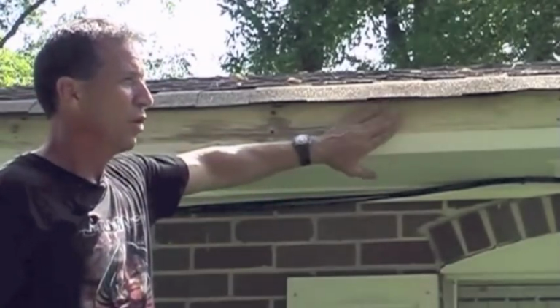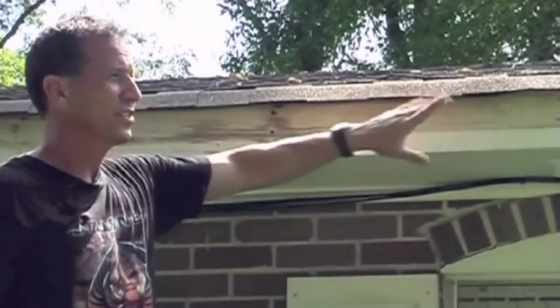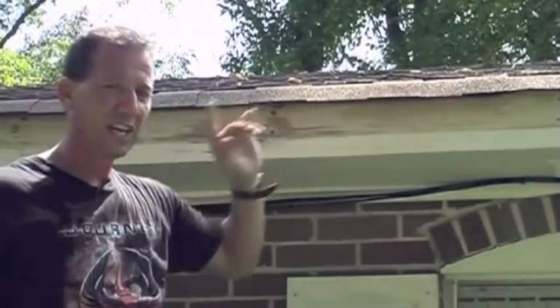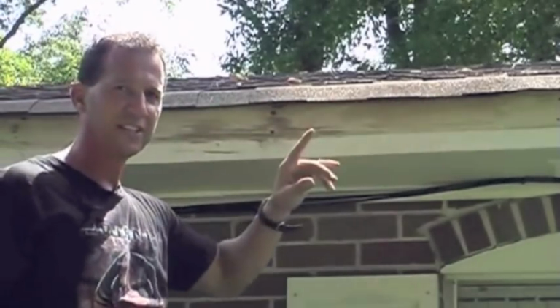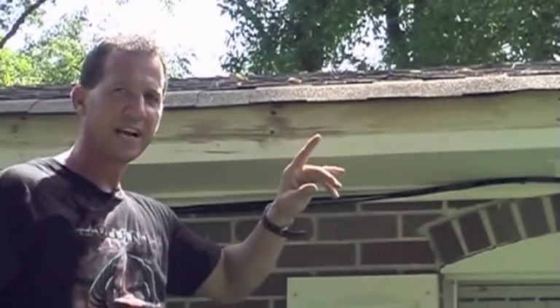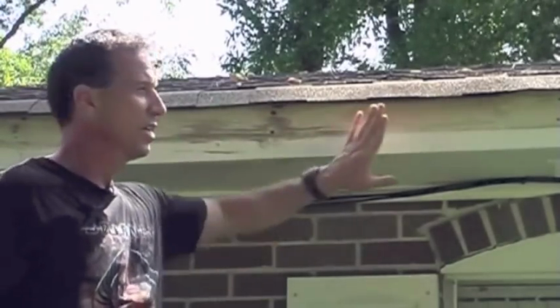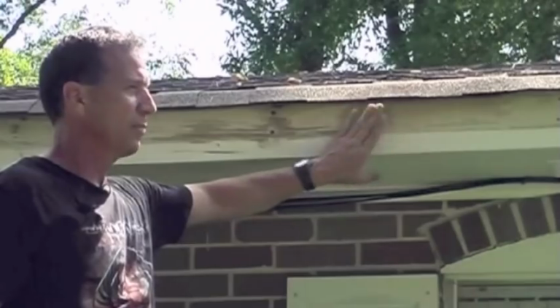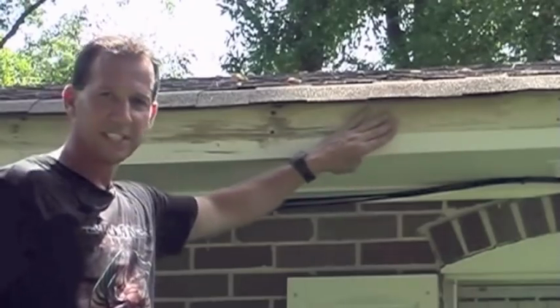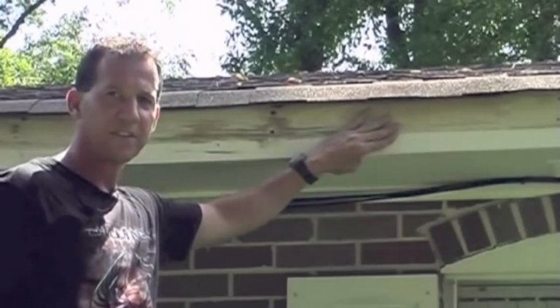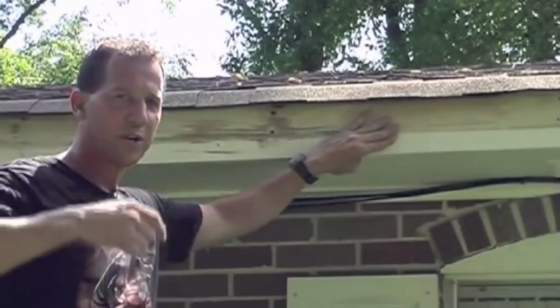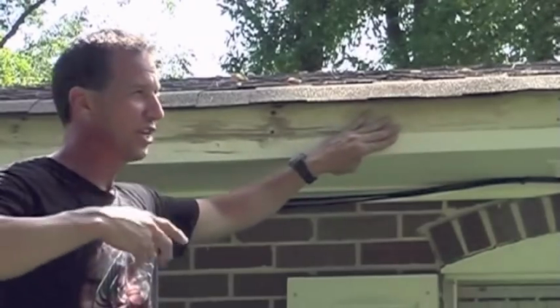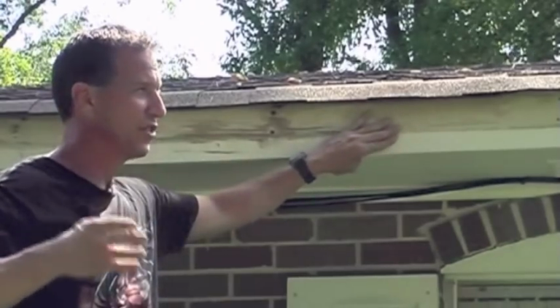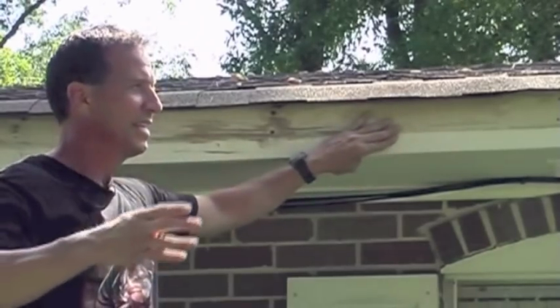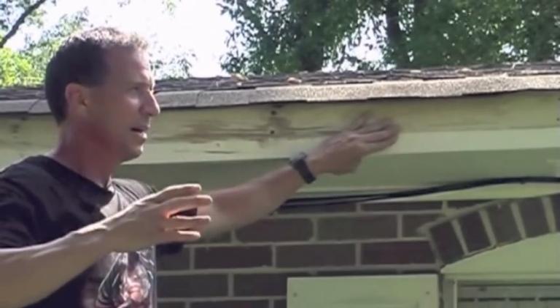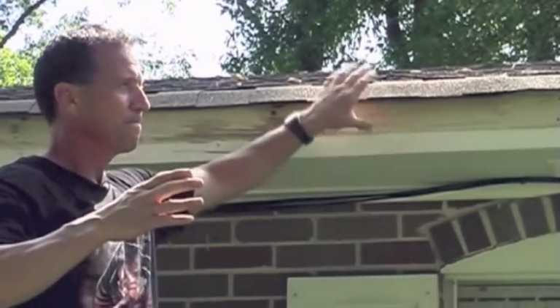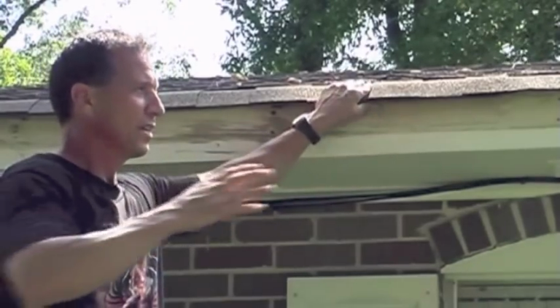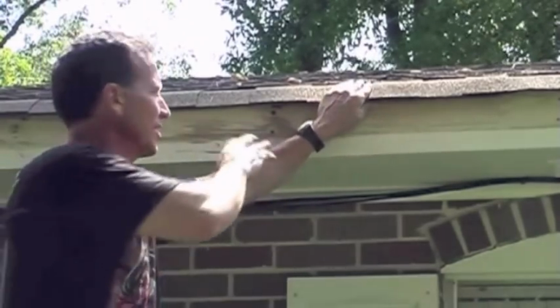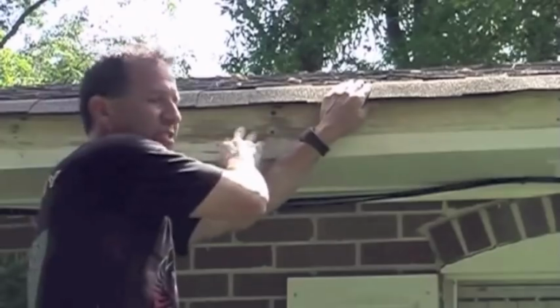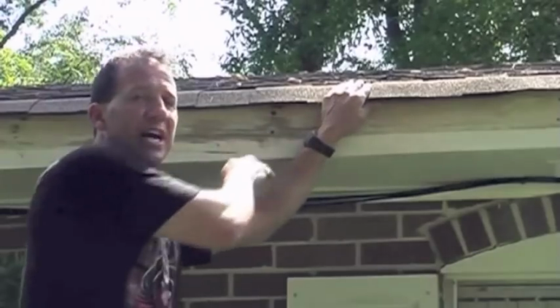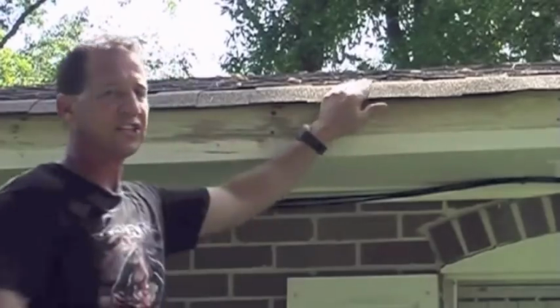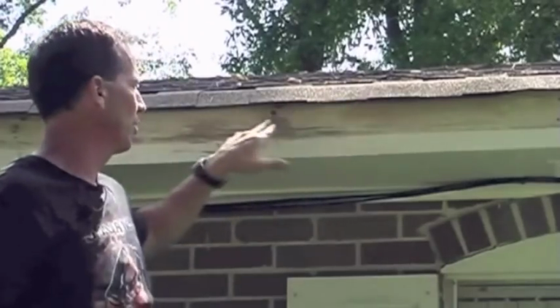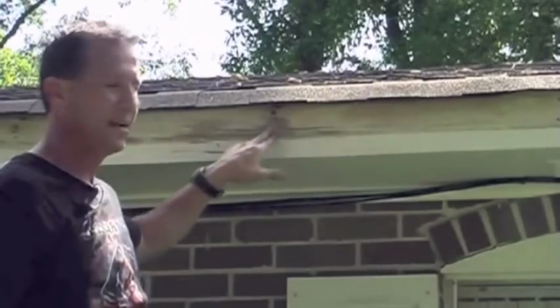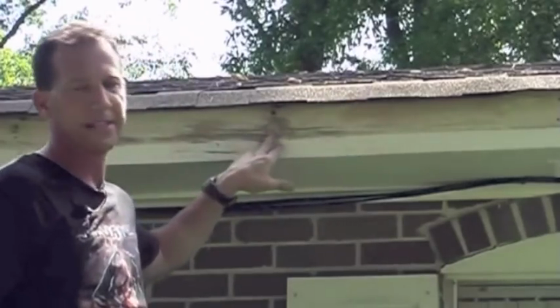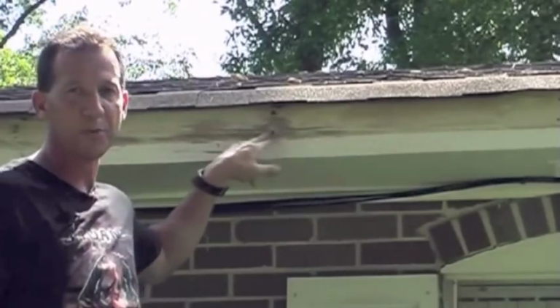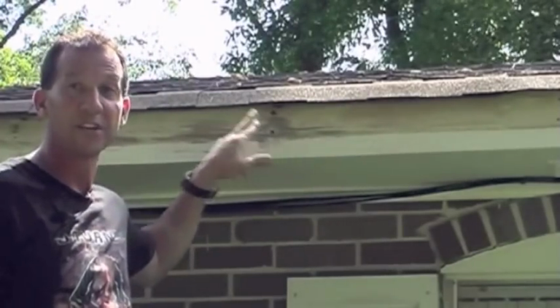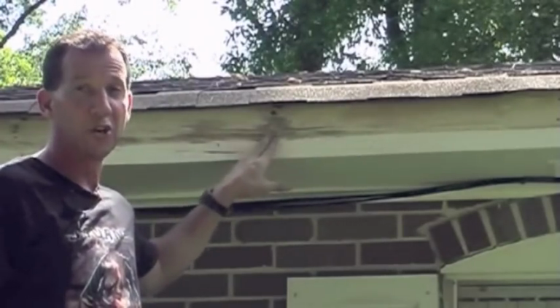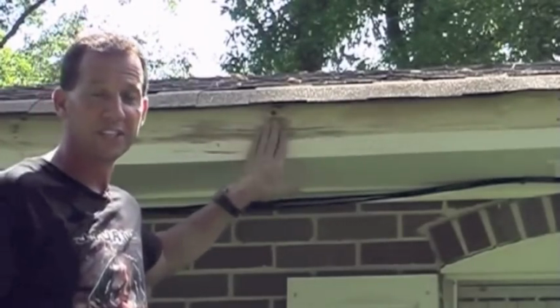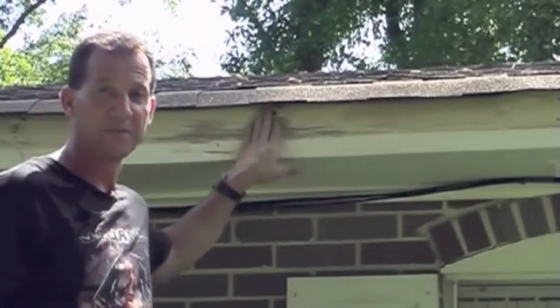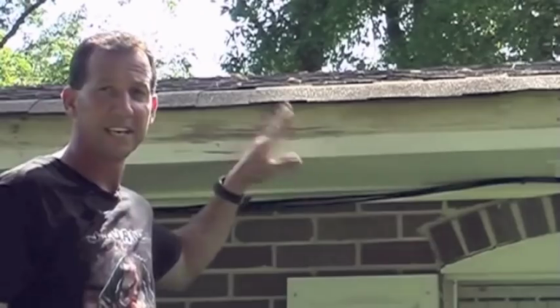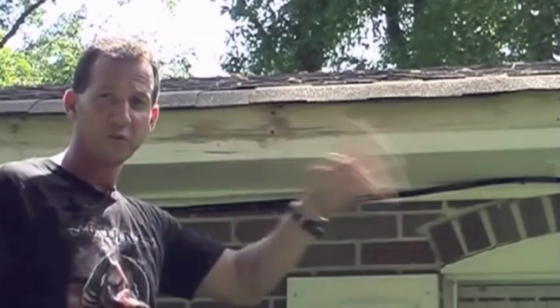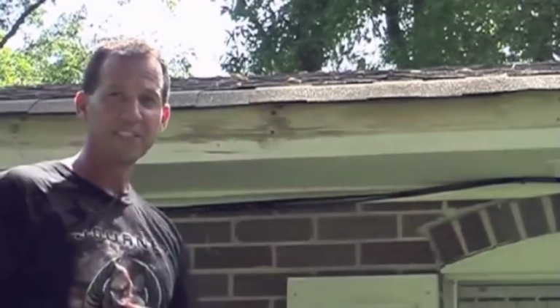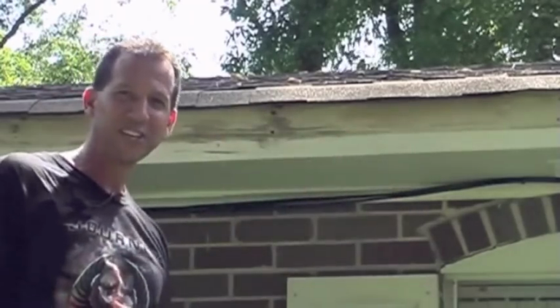Most of this fascia I changed on this house. A couple of pieces are left. We didn't want to have to change everything because this is really not in bad shape. The only bad thing about it is these nails, so these are going to be fixed. We're going to have this house looking good.